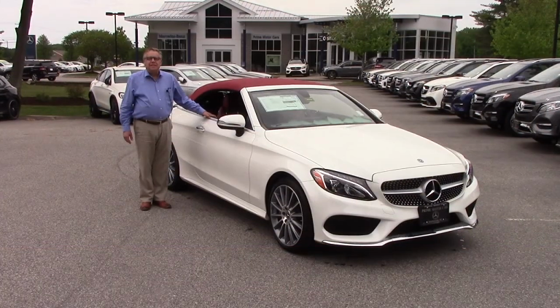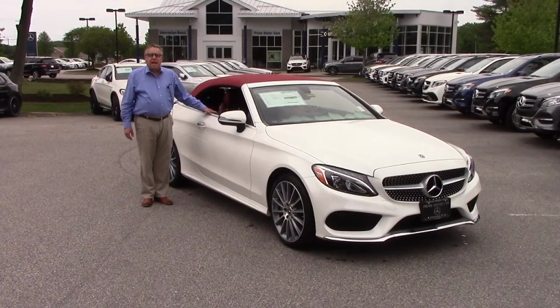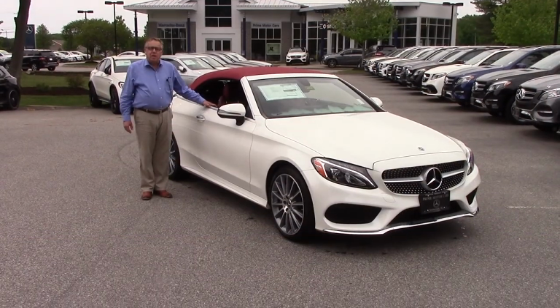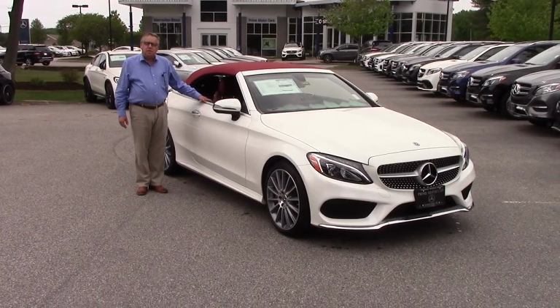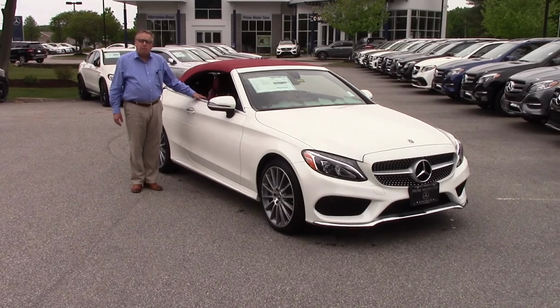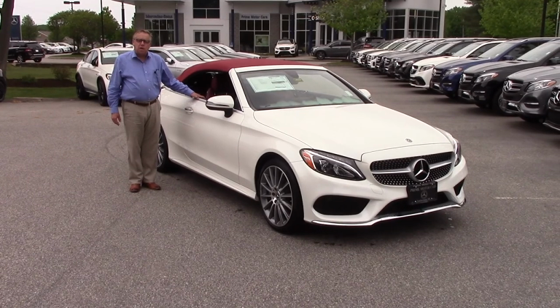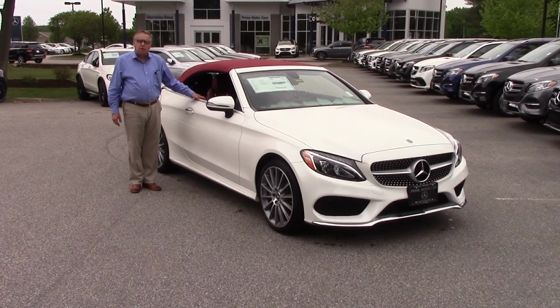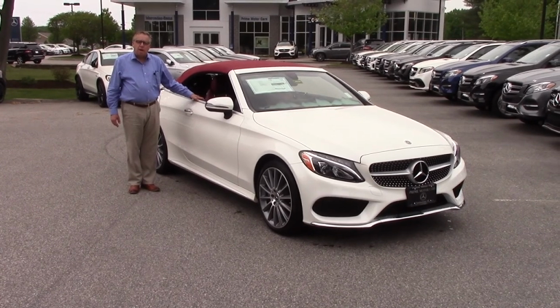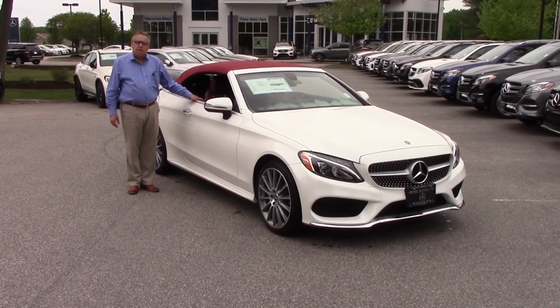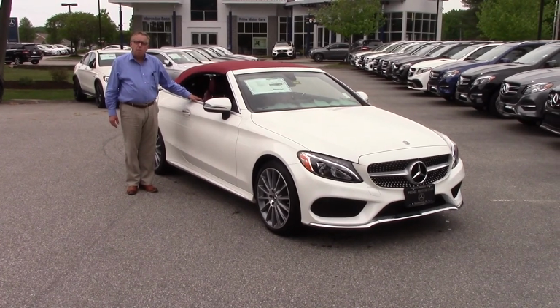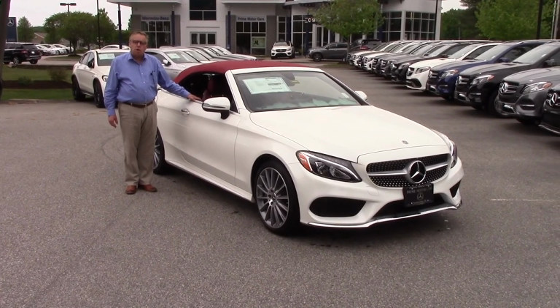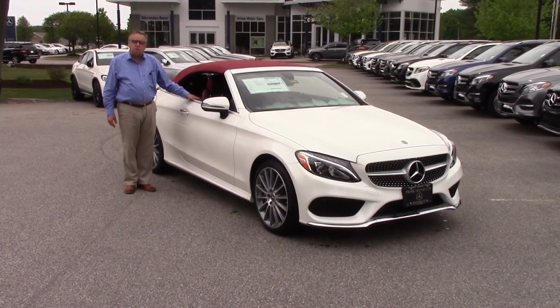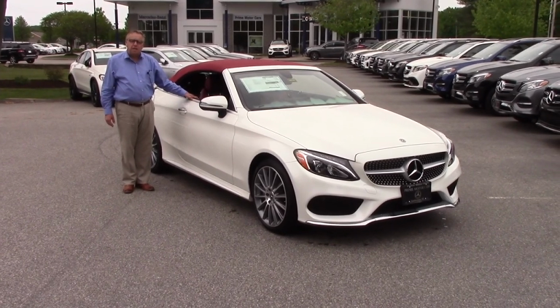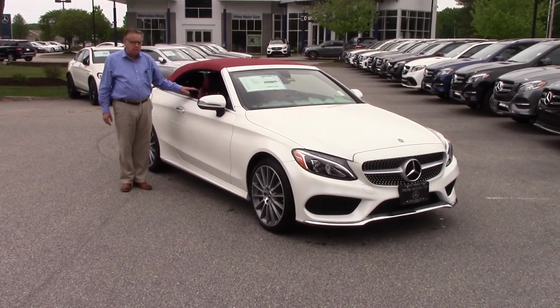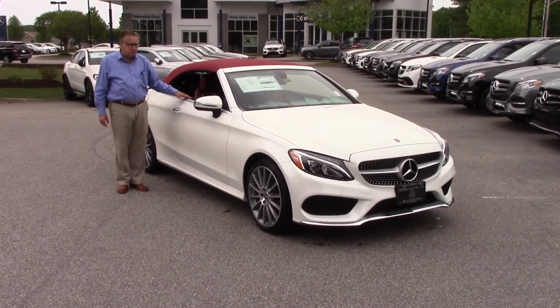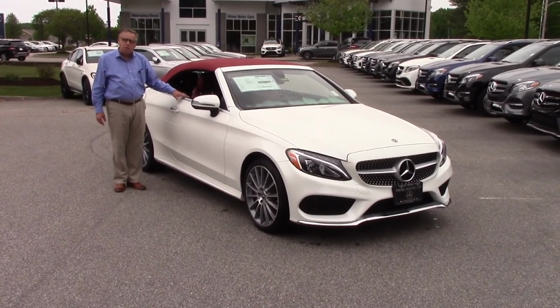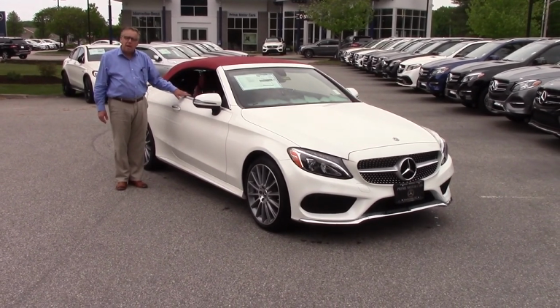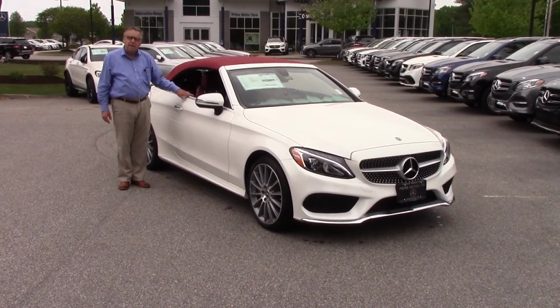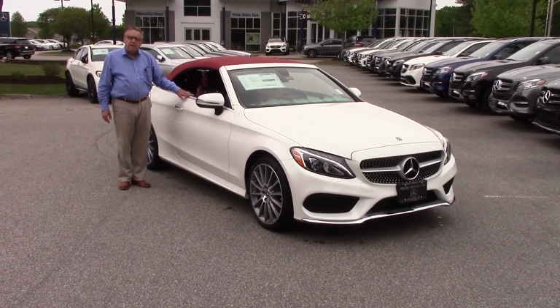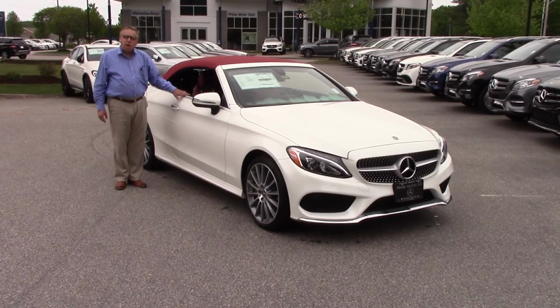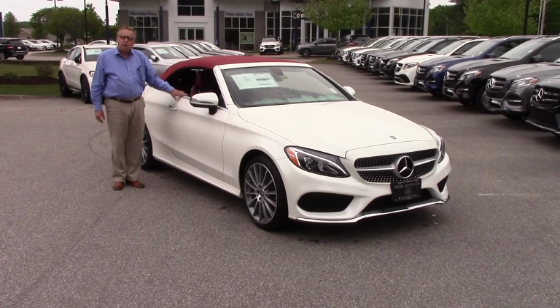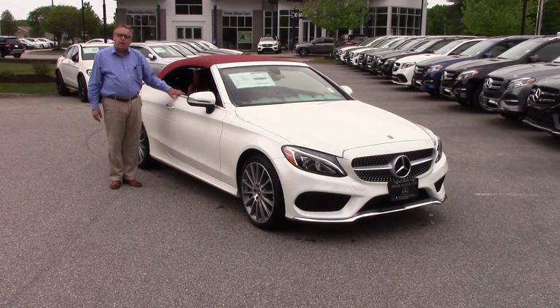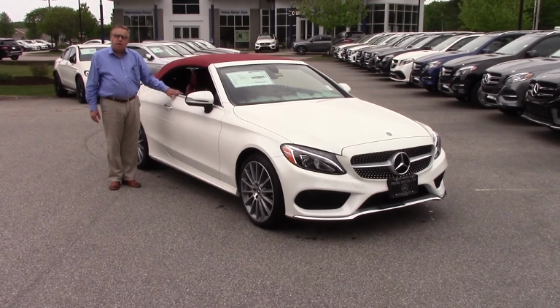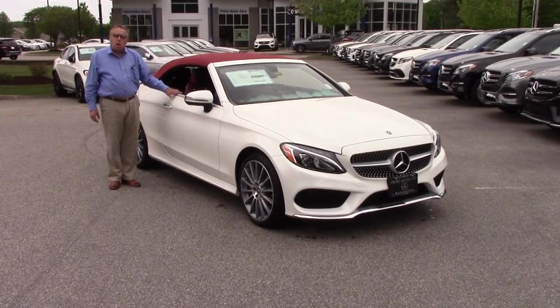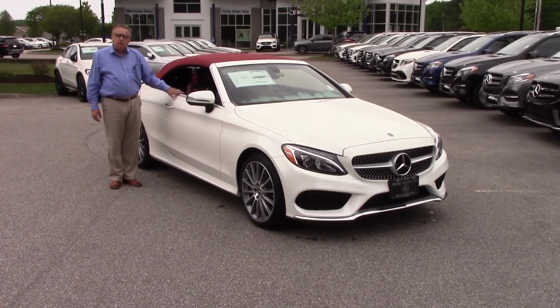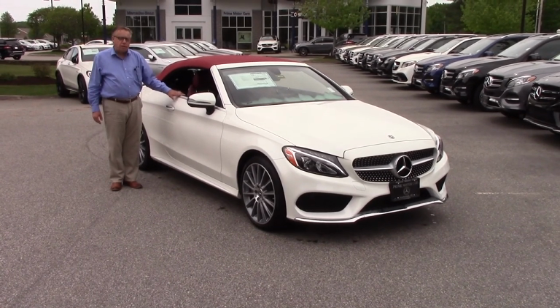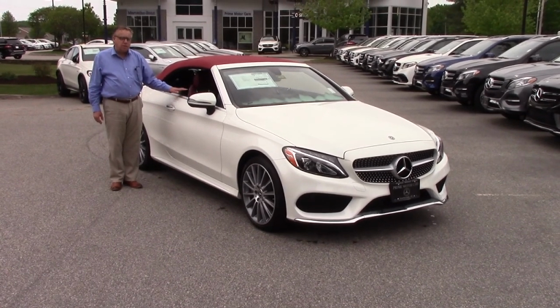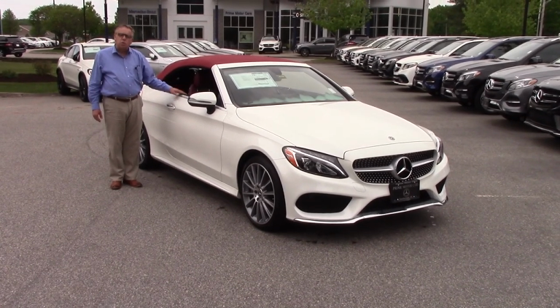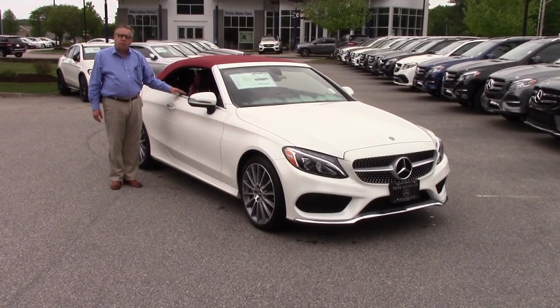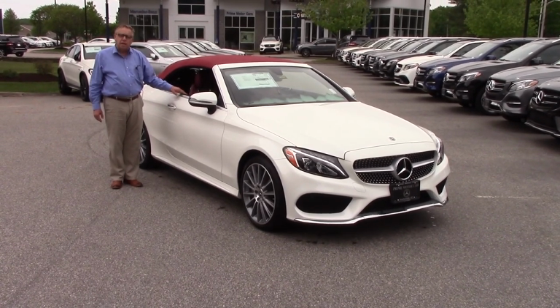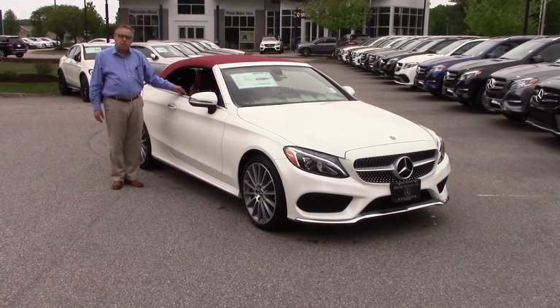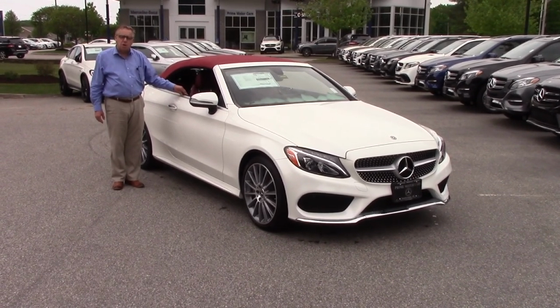Hi Karen. This is Bob Holzacker, Prime Motor Cars, Mercedes-Benz, here in Scarborough, Maine. I thought I'd put a quick video walk around together of this really, really exceptional car.